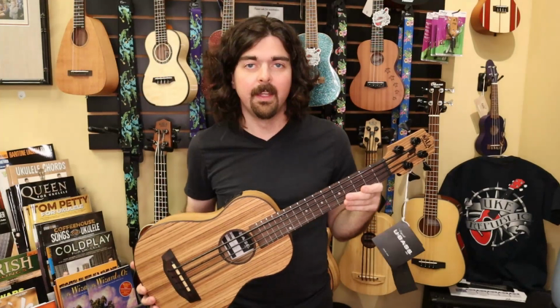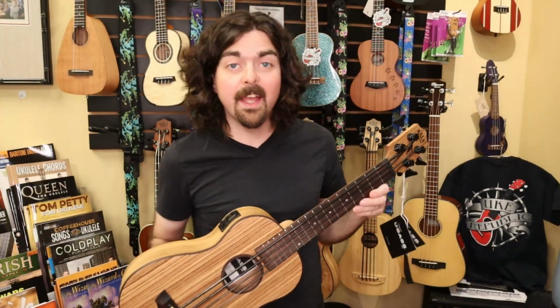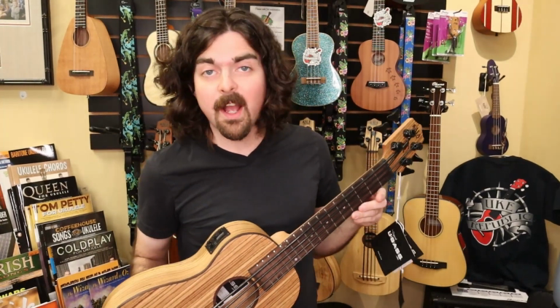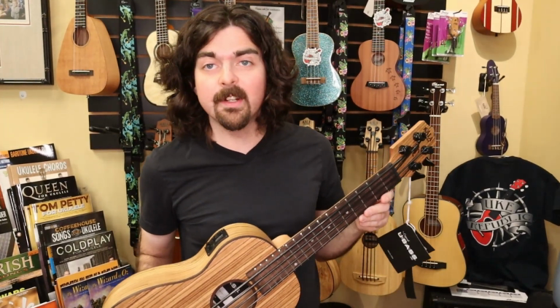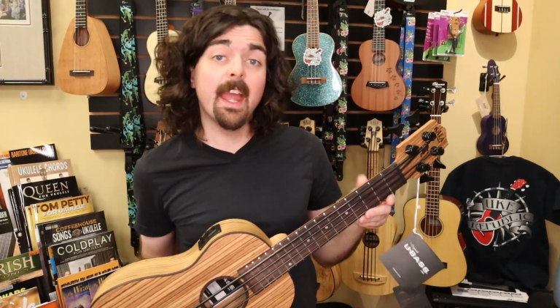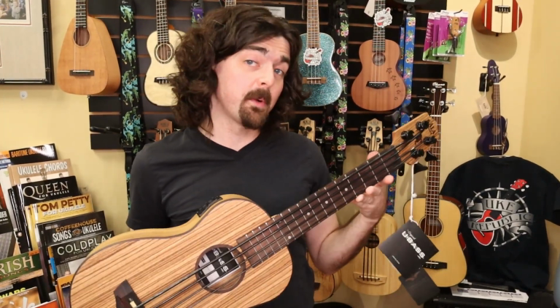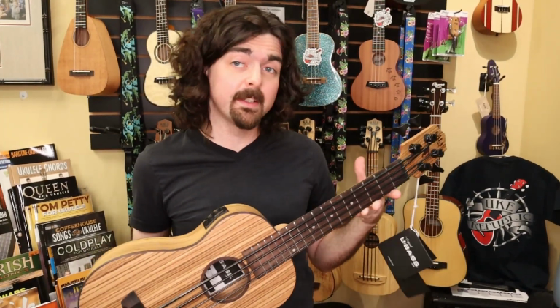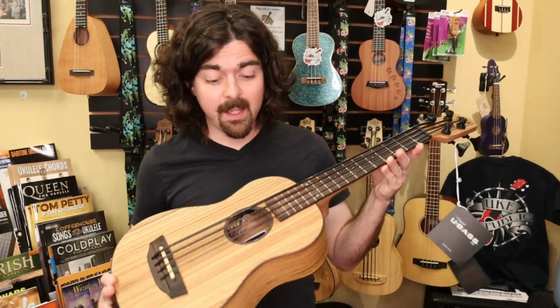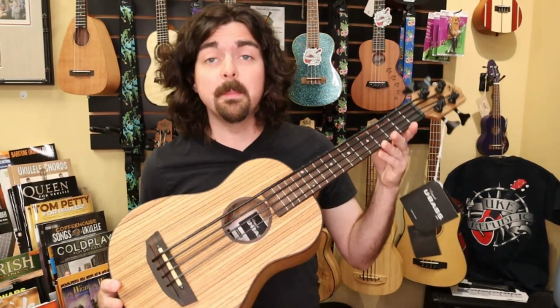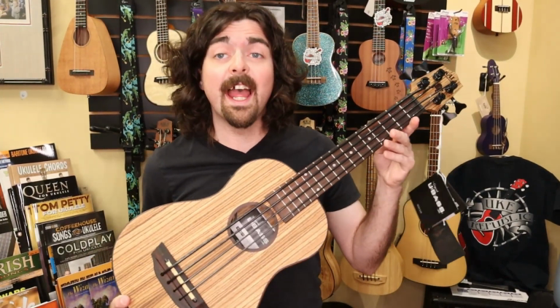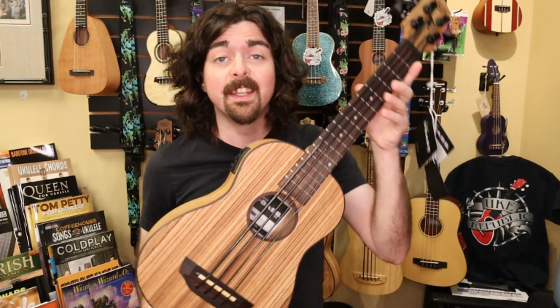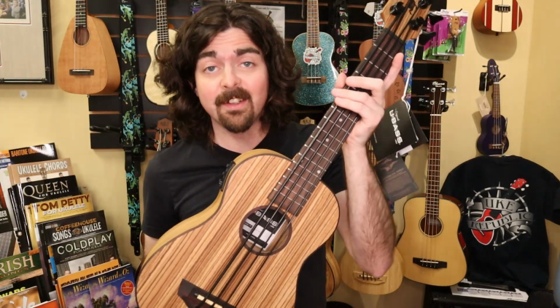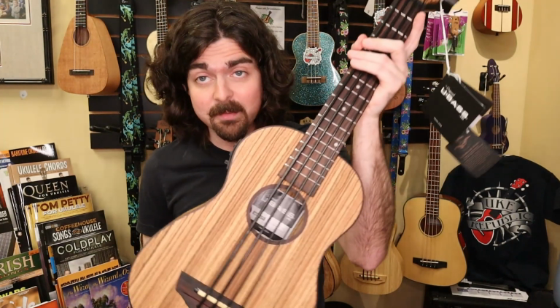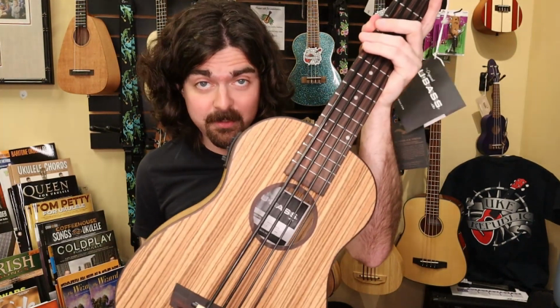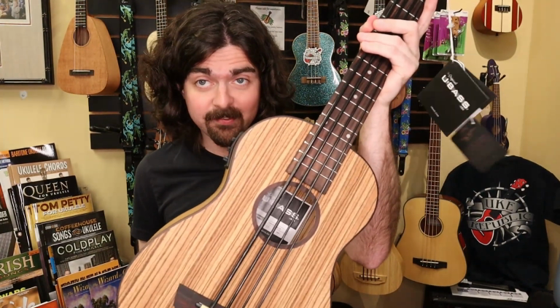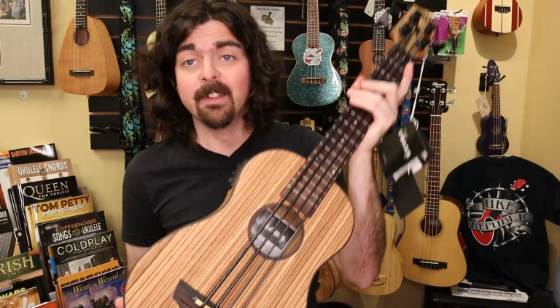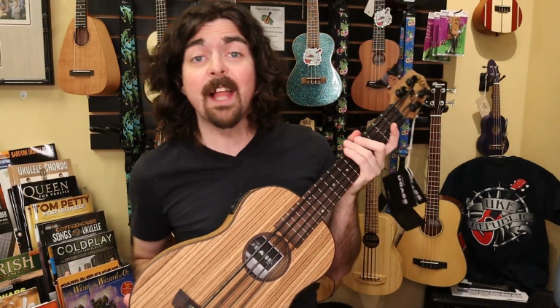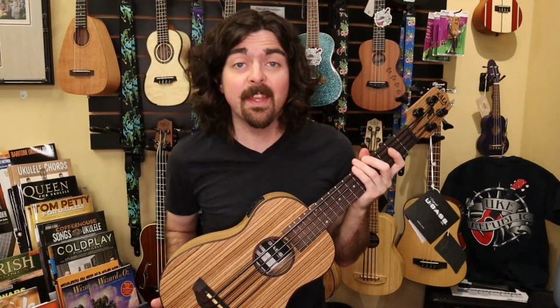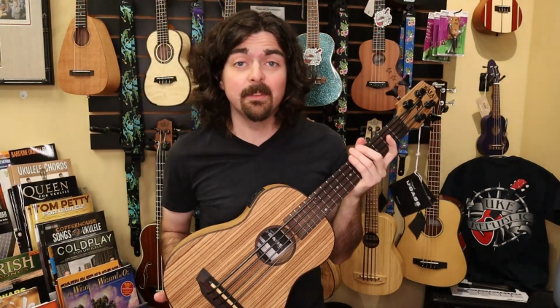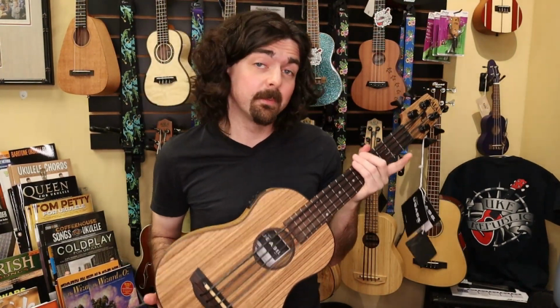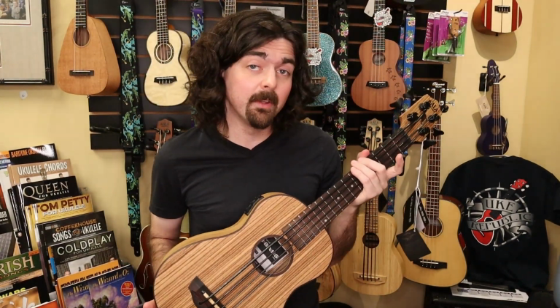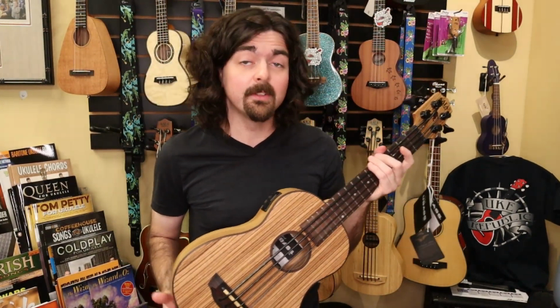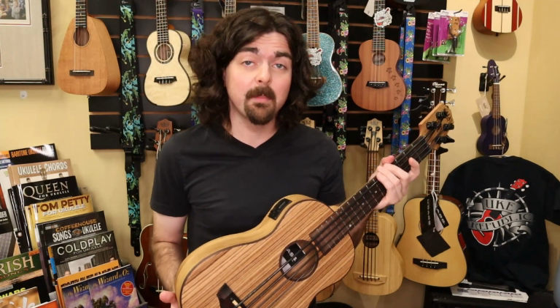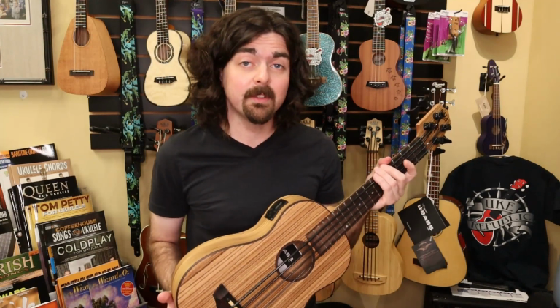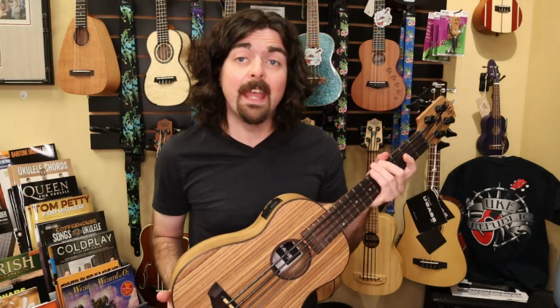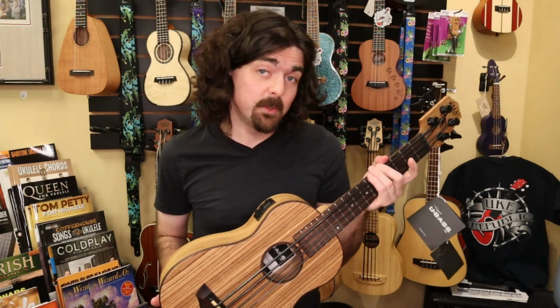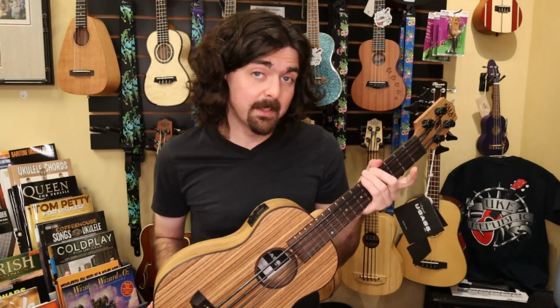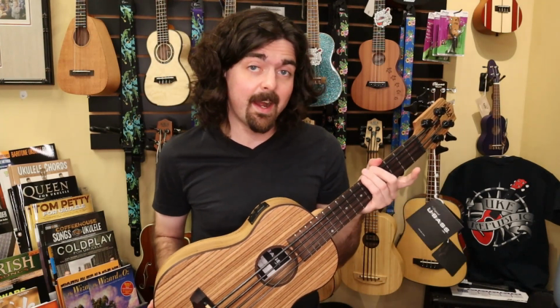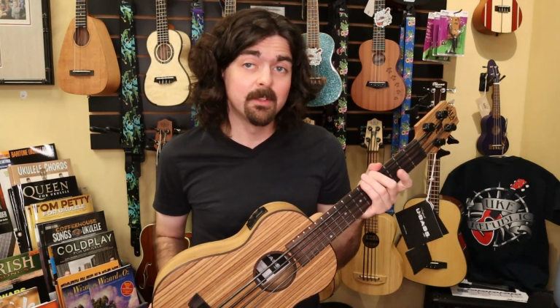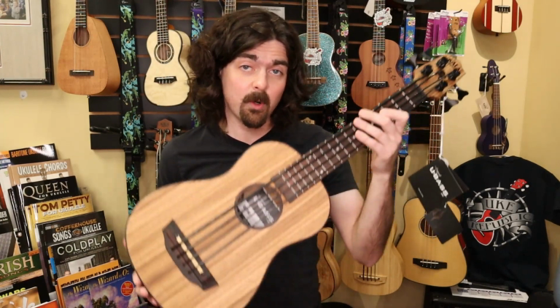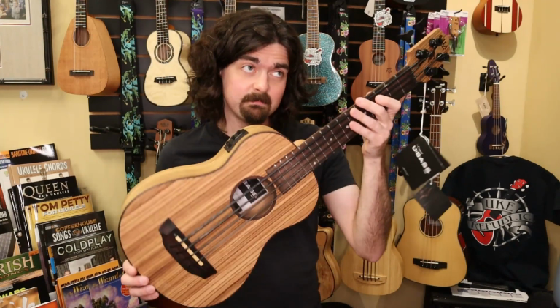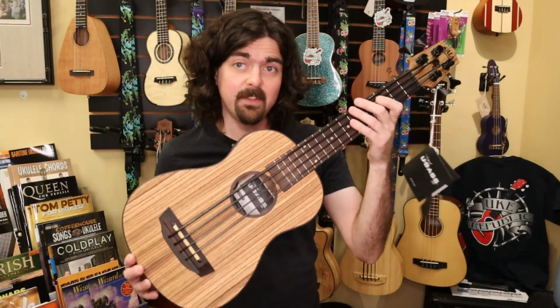Hey guys, Stephen Cox here, and today I'm at Uke Republic, and we're going to be looking at the Kala Zebra Wood U-Base. So if you like videos like these, please hit subscribe below, consider becoming a patron, and visit ukrepublic.com for more of these things.